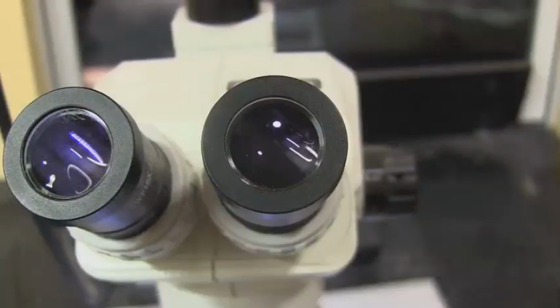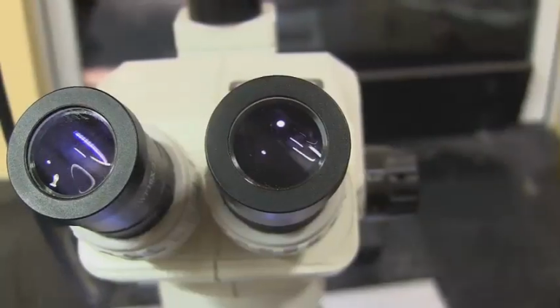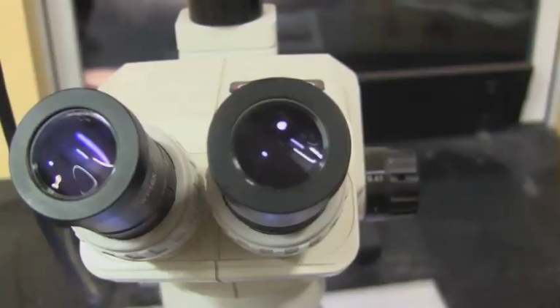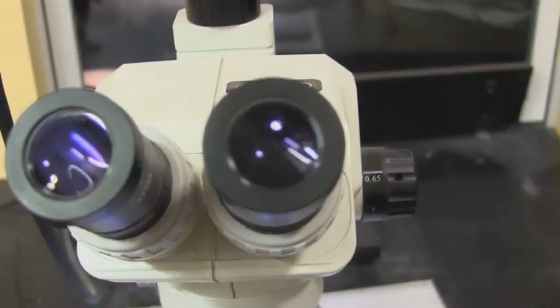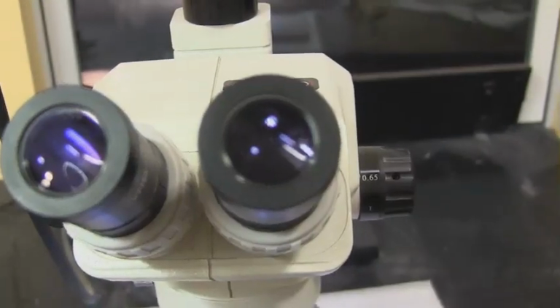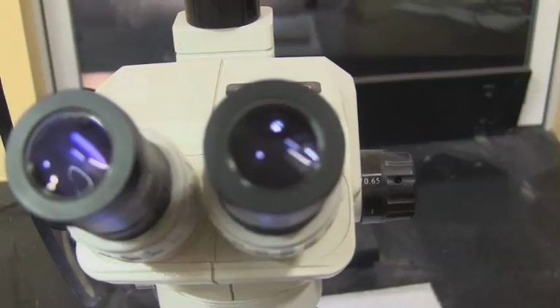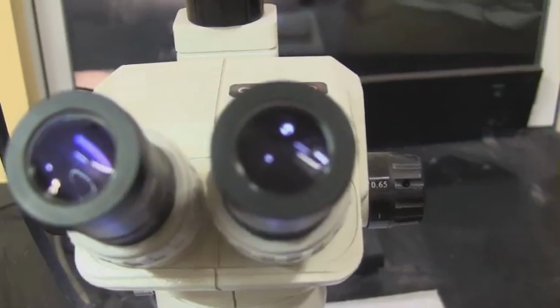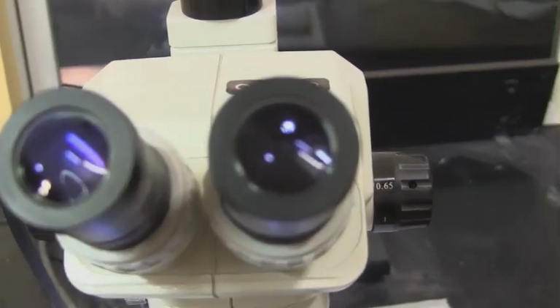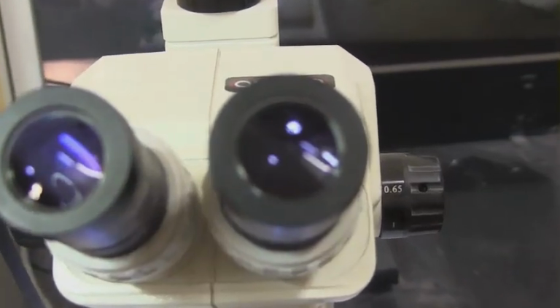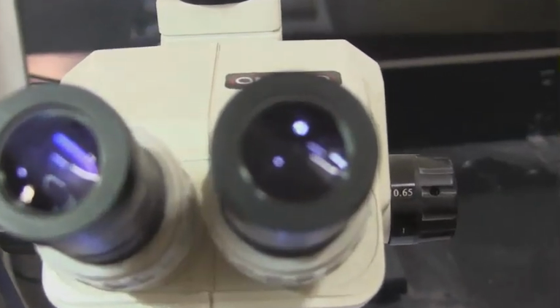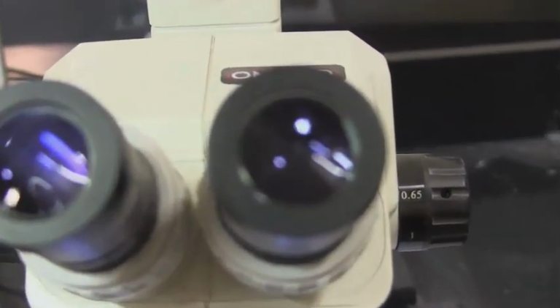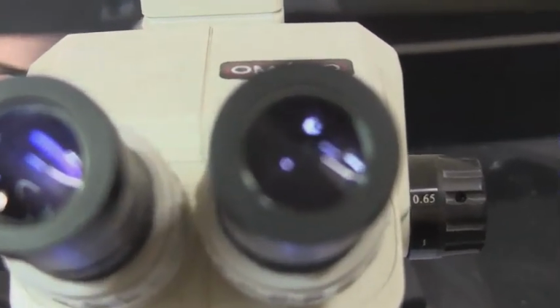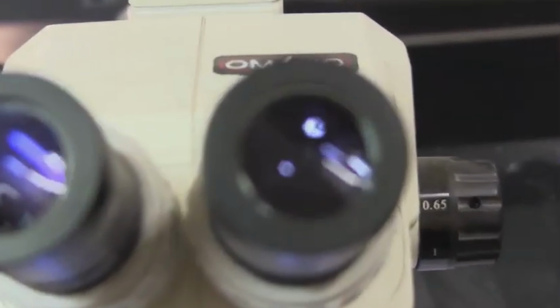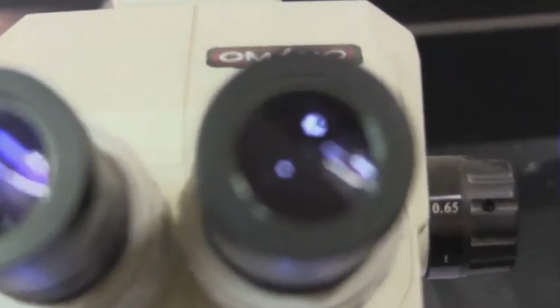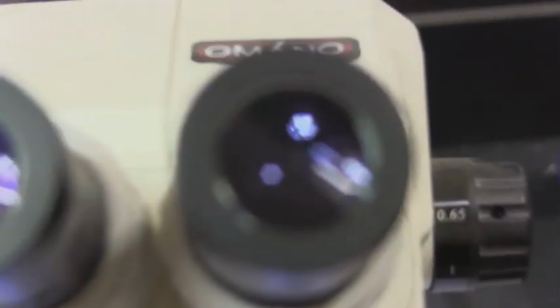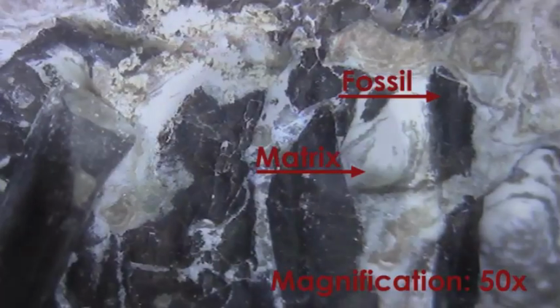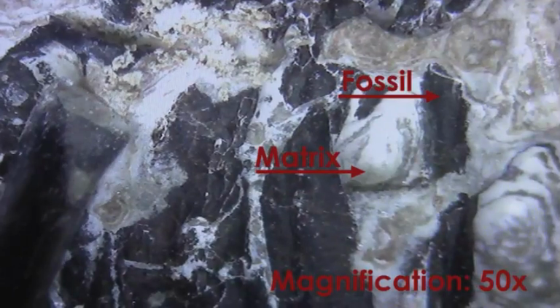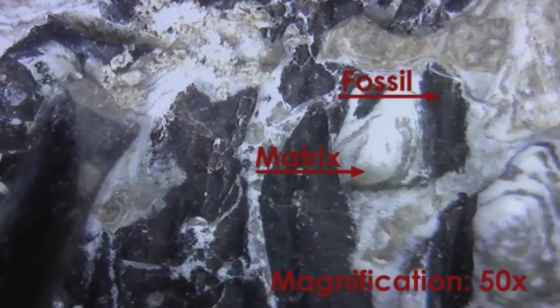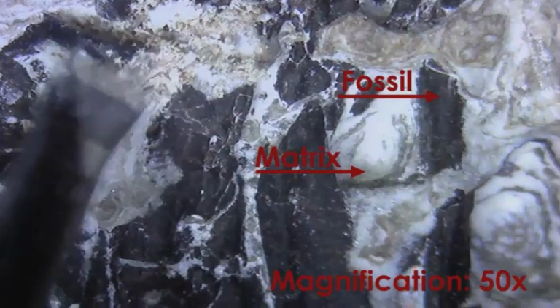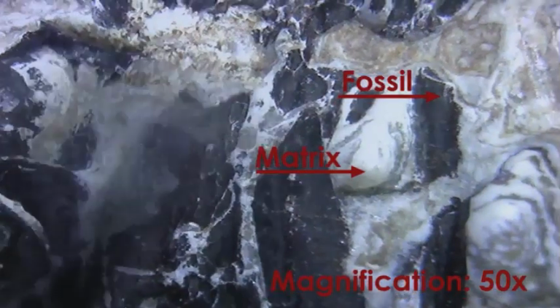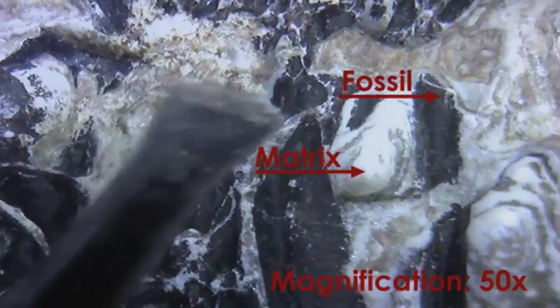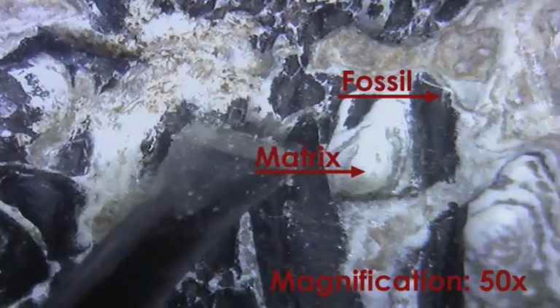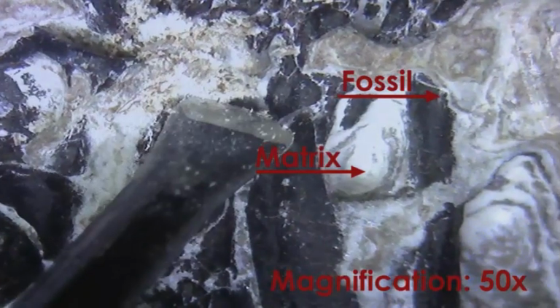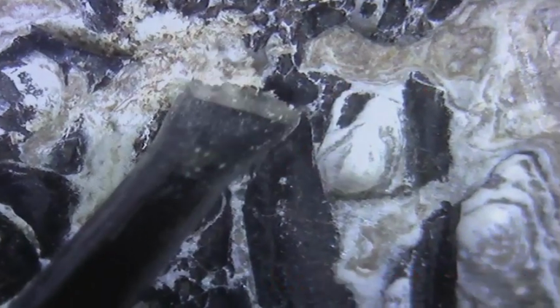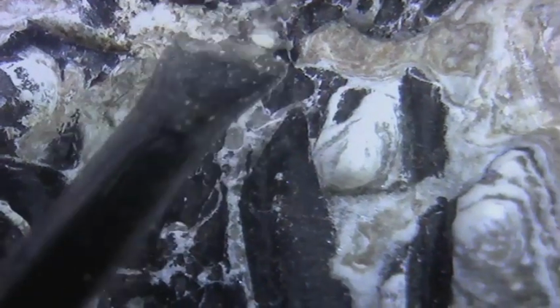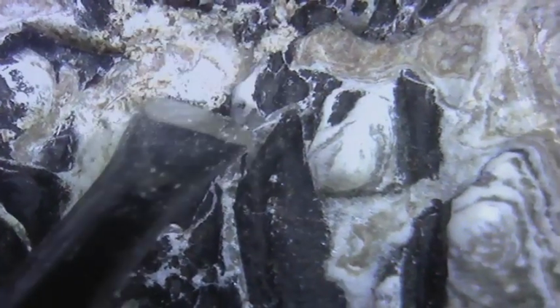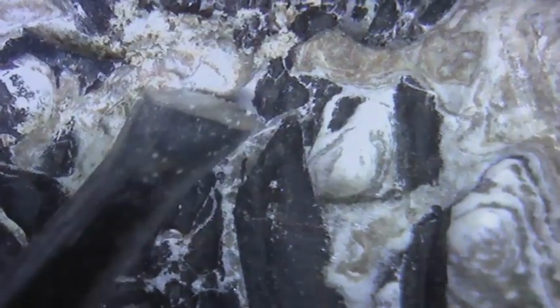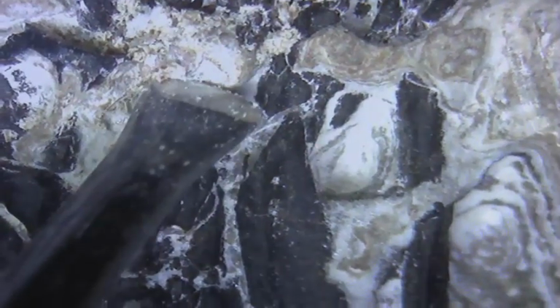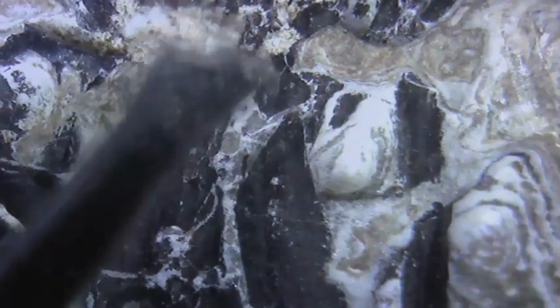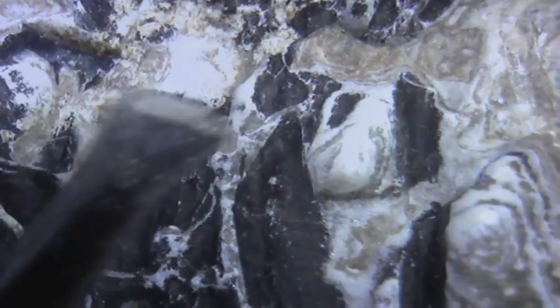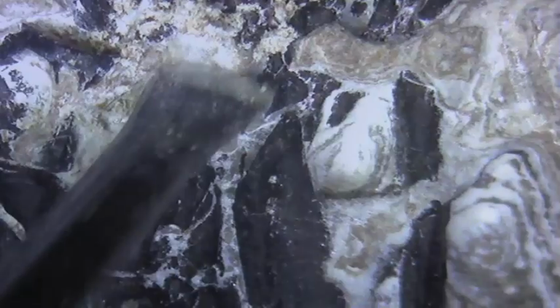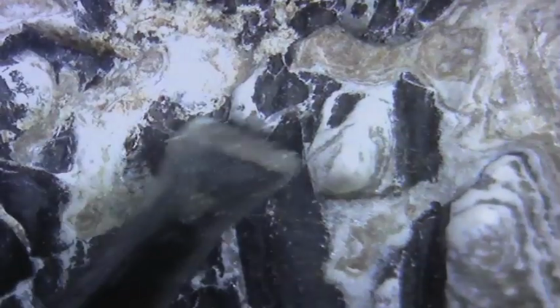When the naked eye isn't enough for work on fine details, preparators use the stereomicroscope. Here, dental picks are used to remove tiny particles of matrix from the specimen, a fish fossil from Wyoming's Green River.